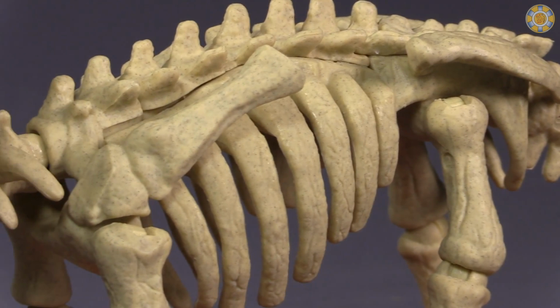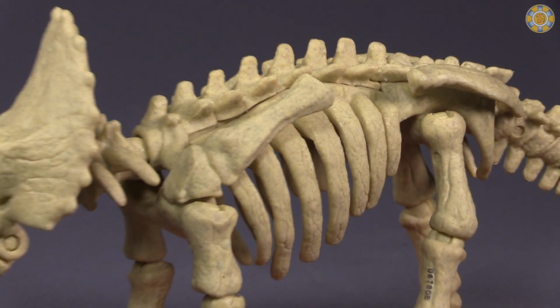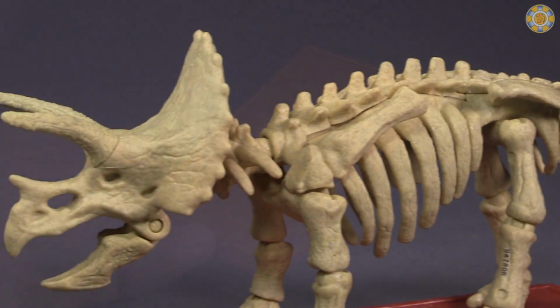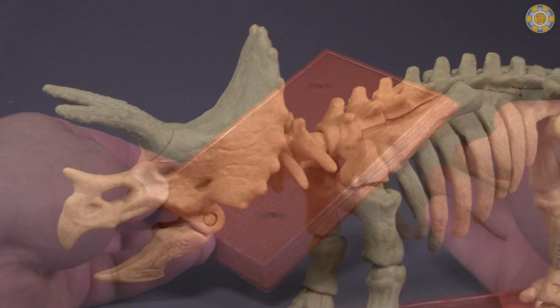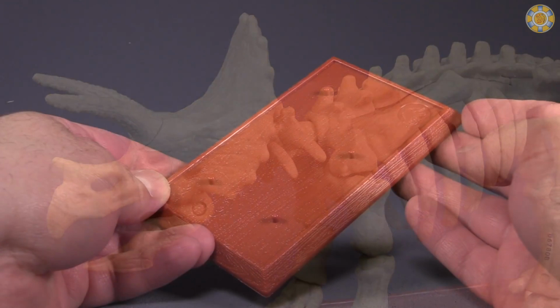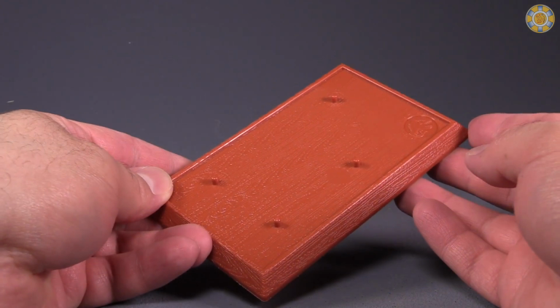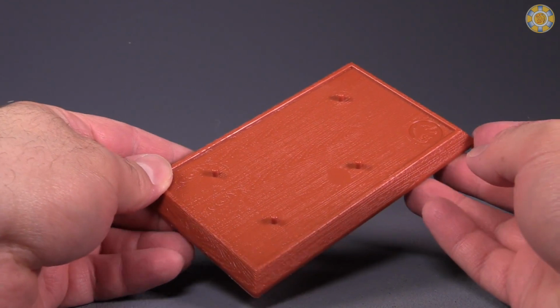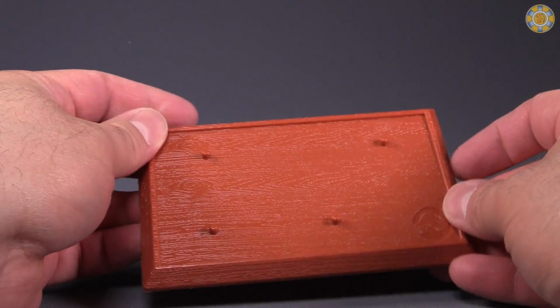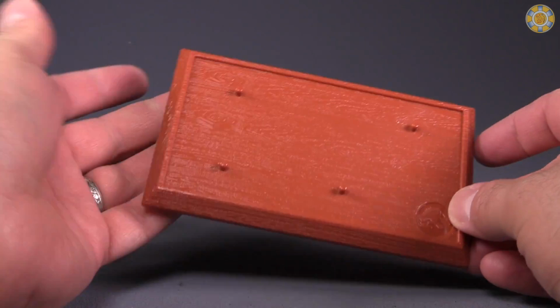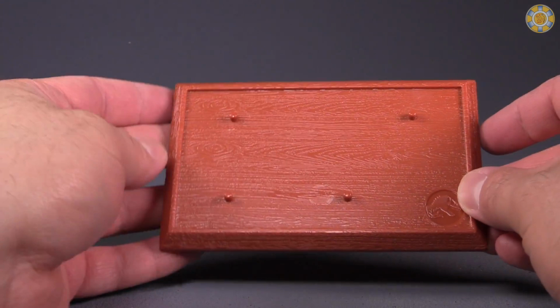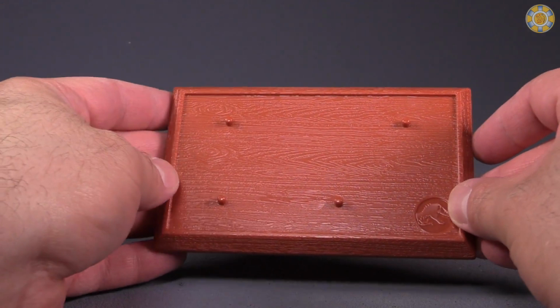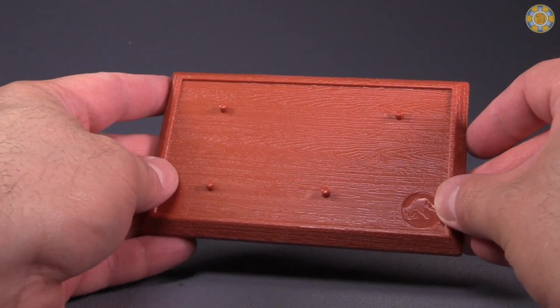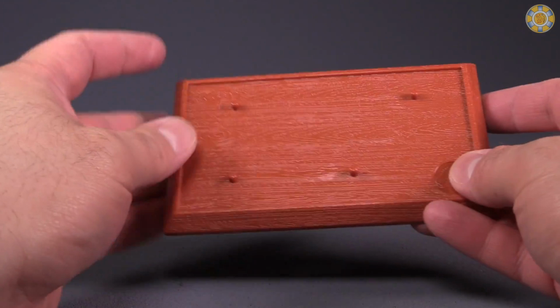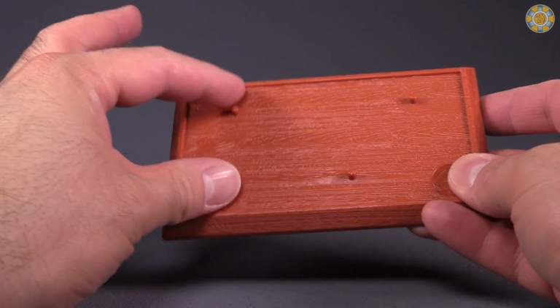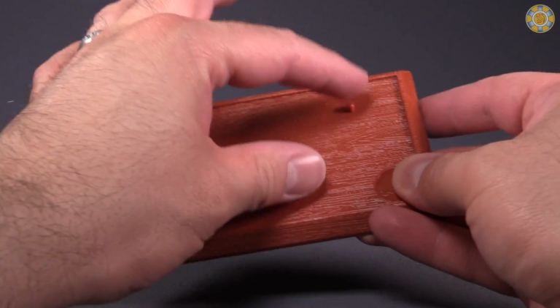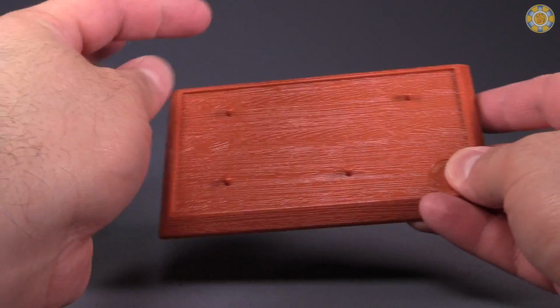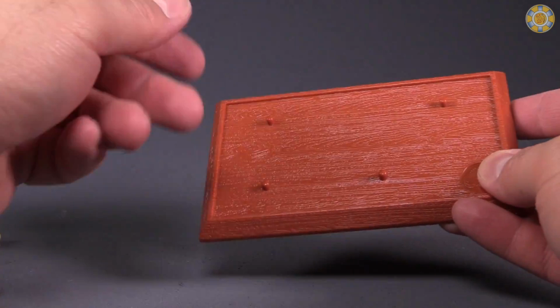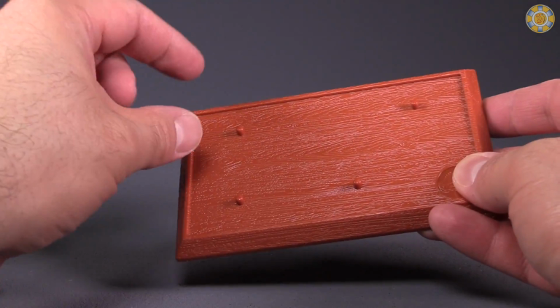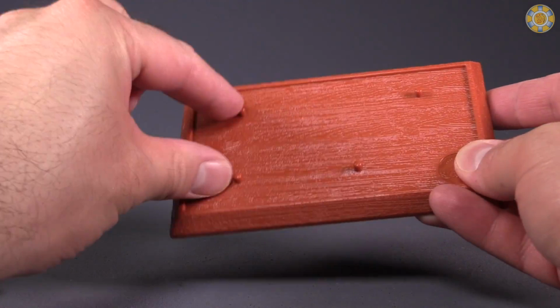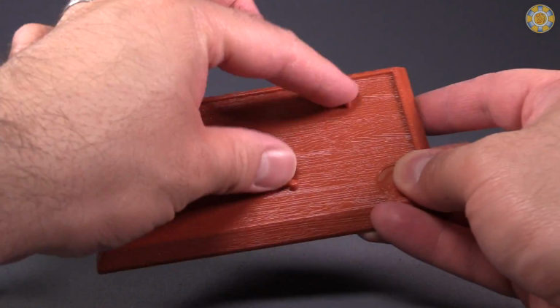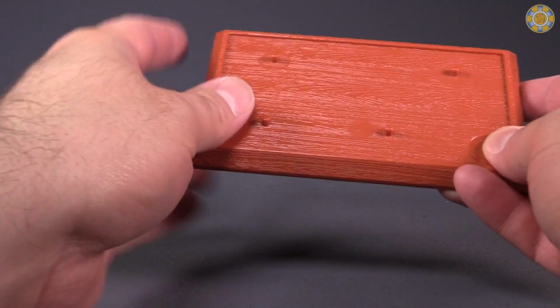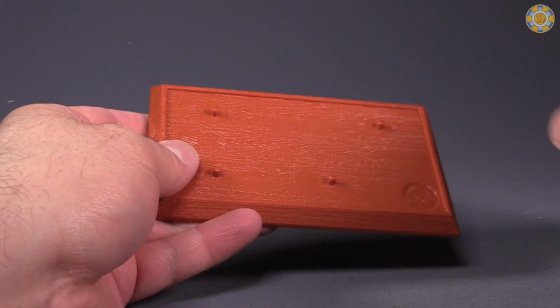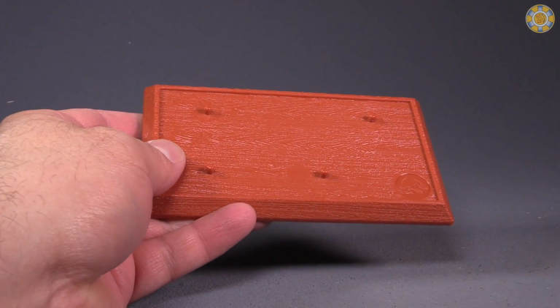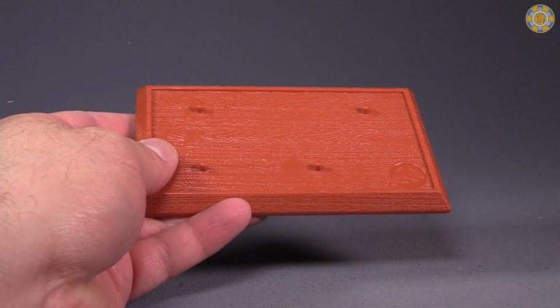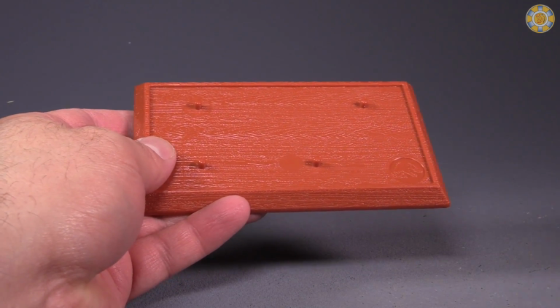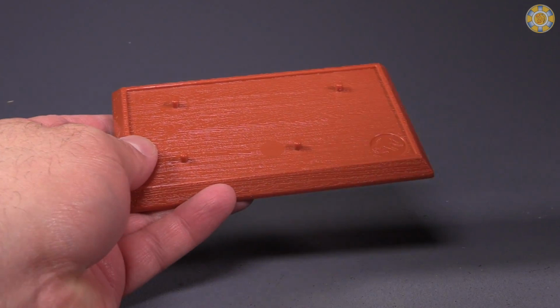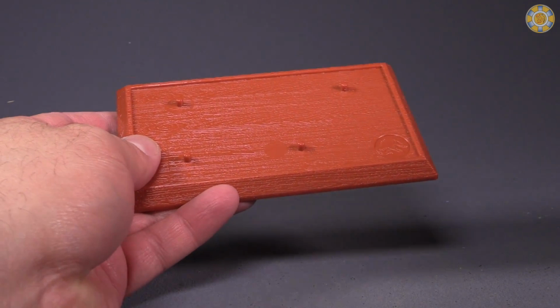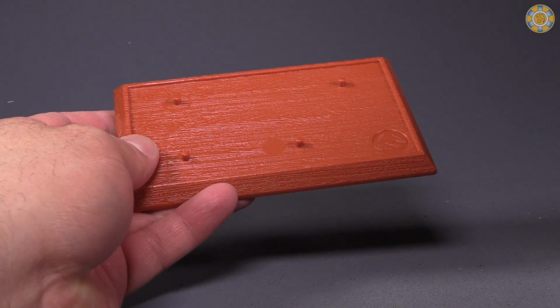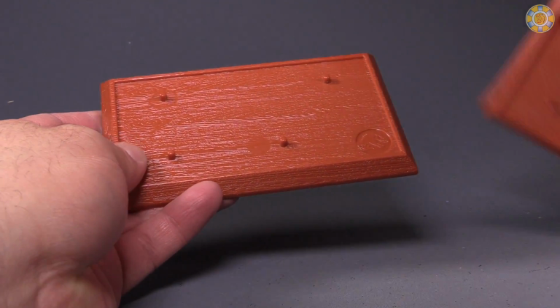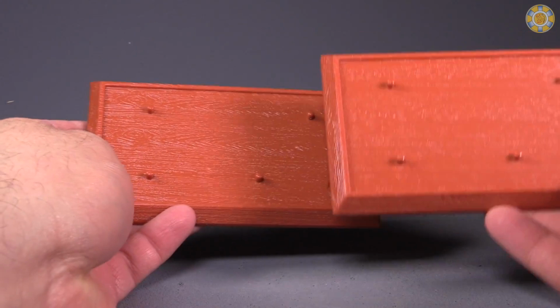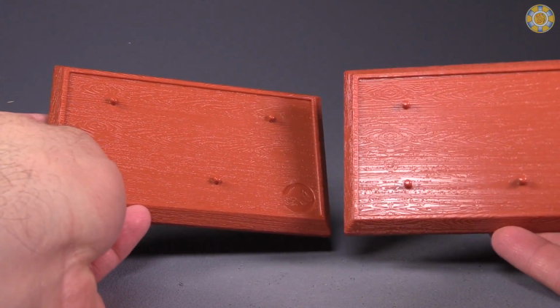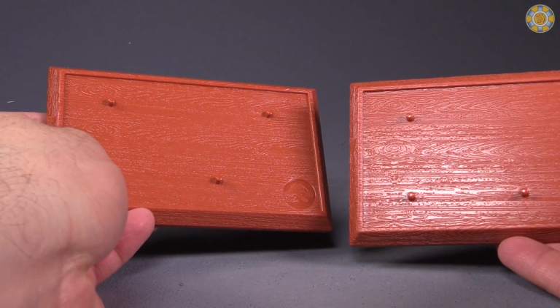I have the figure standing on his stand here — front, back, or you could turn it around back to front. It's the exact same stand that the Velociraptor comes with.